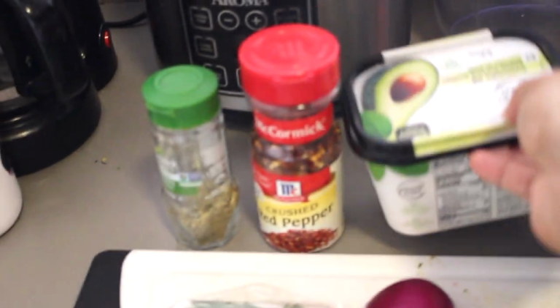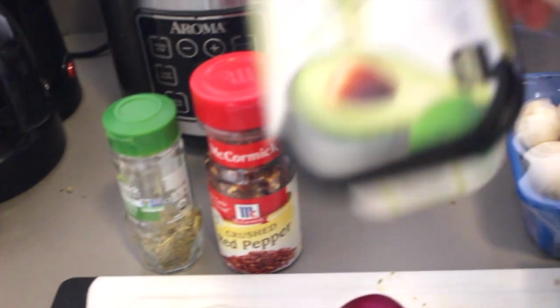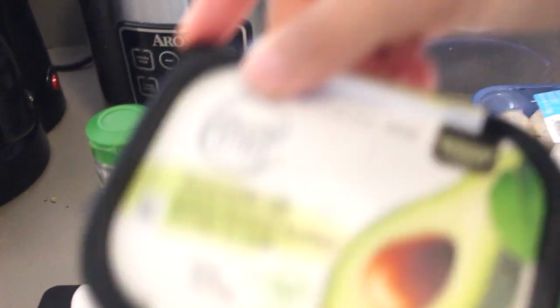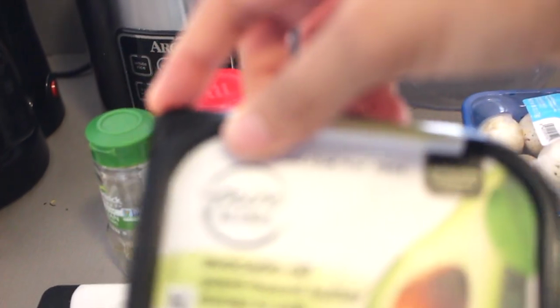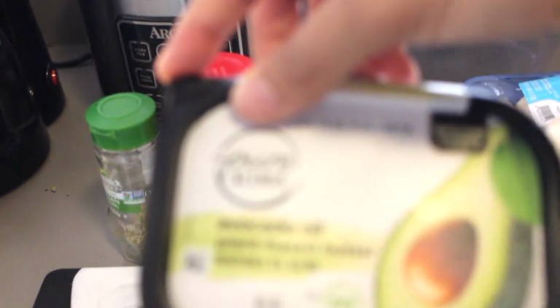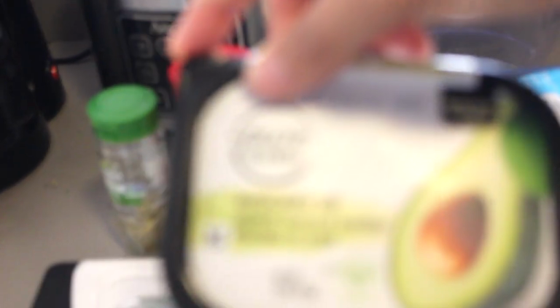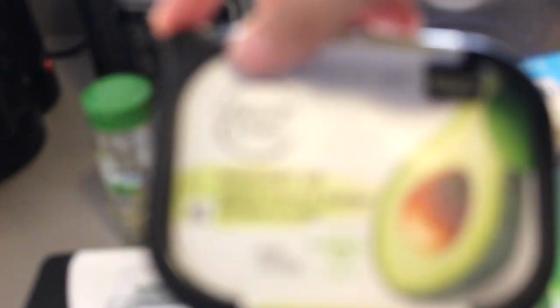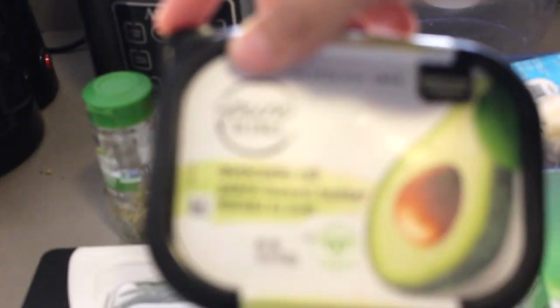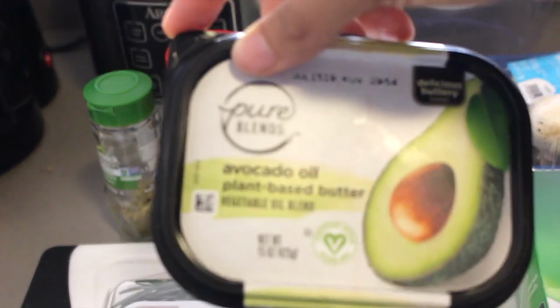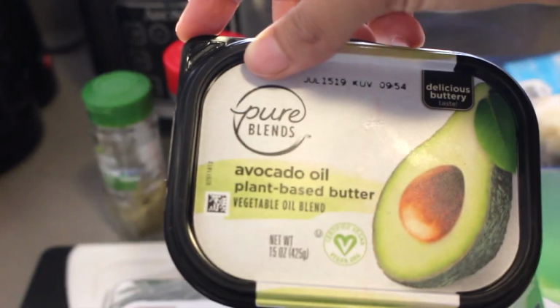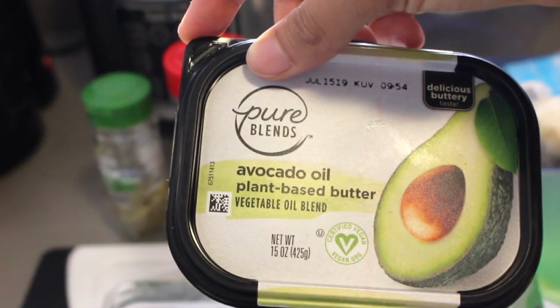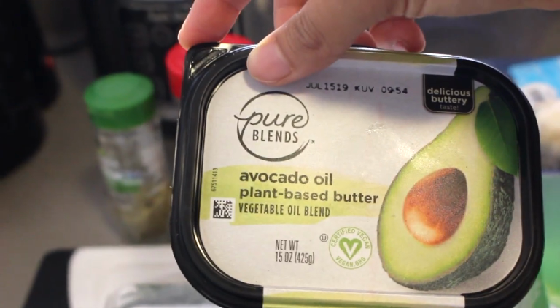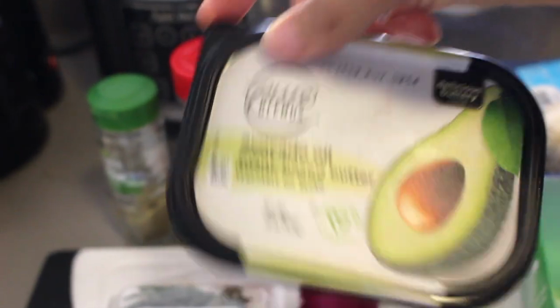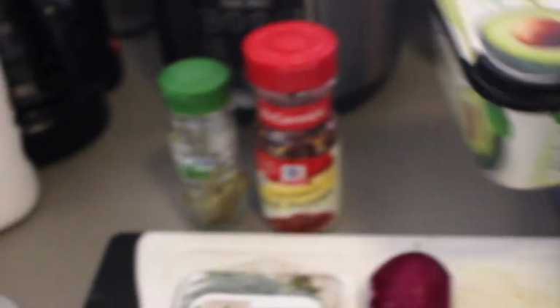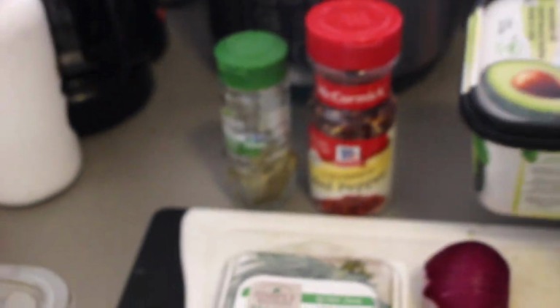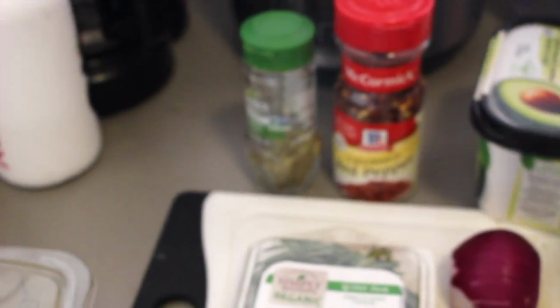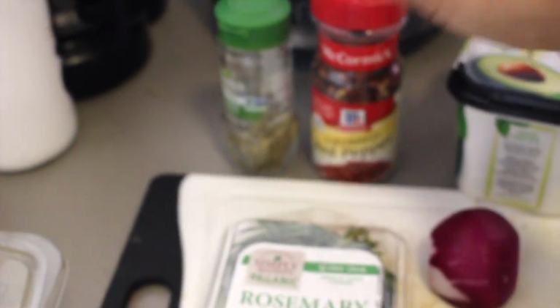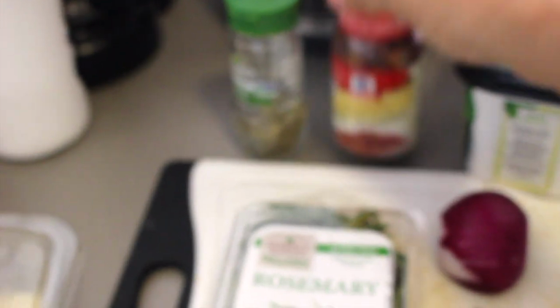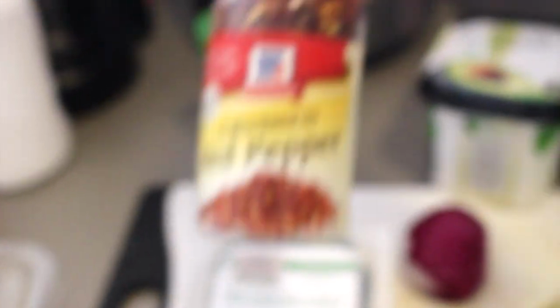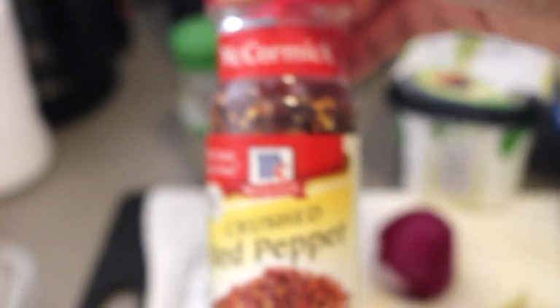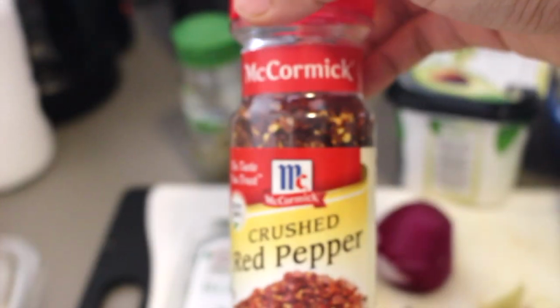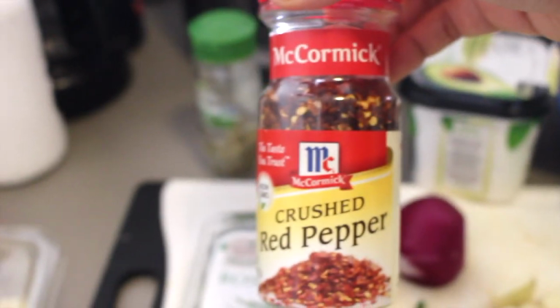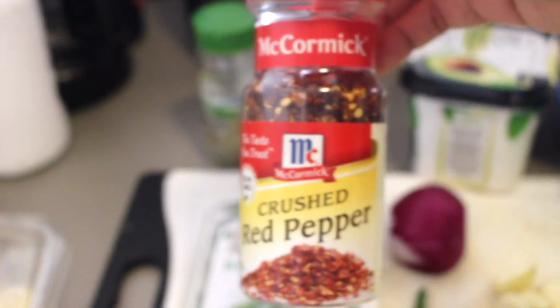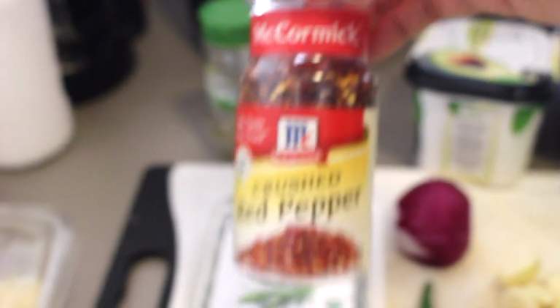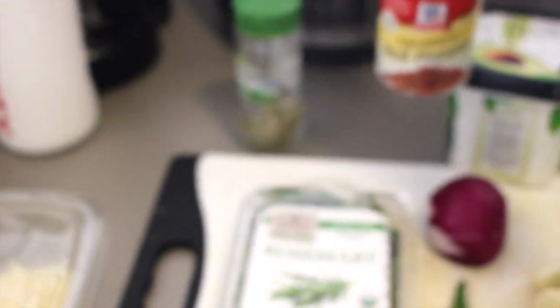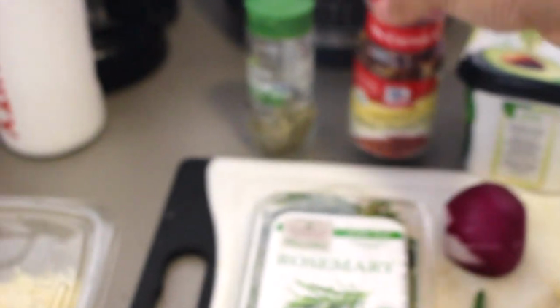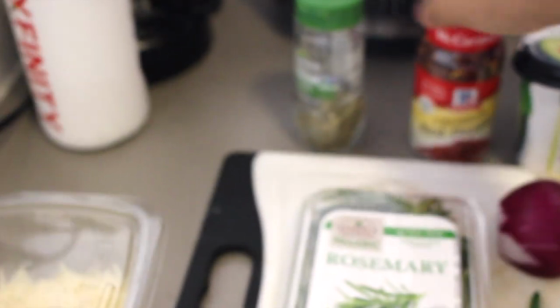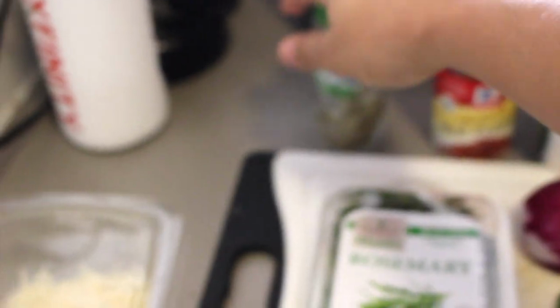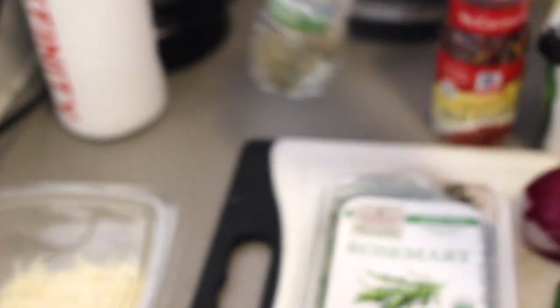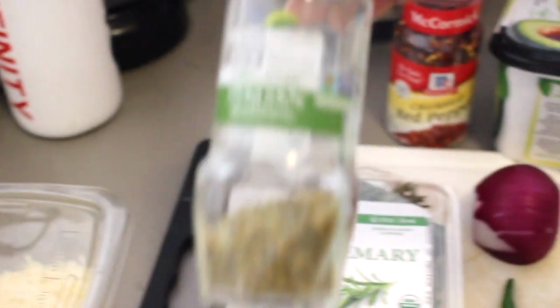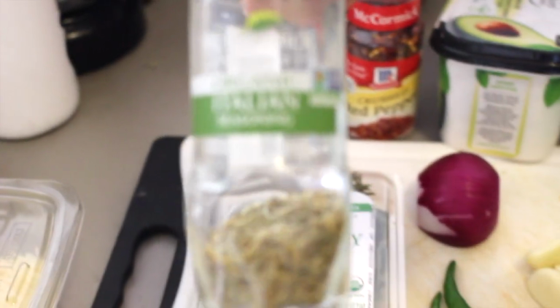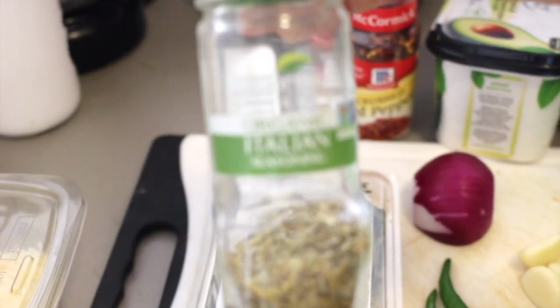You can use any butter here — I am using vegan butter. Also some crushed red pepper and some Italian seasoning.